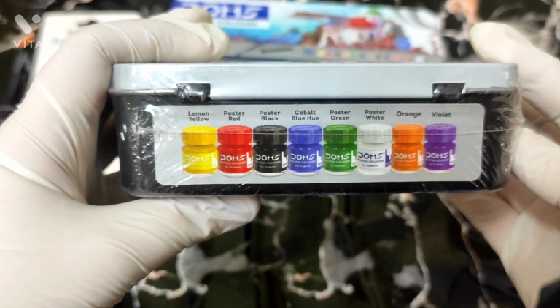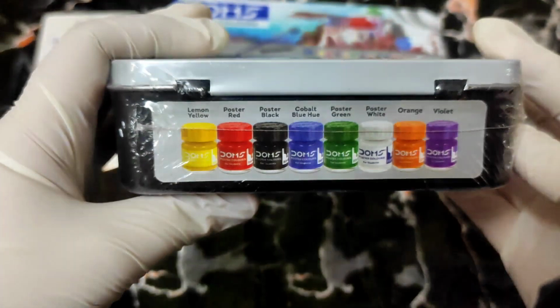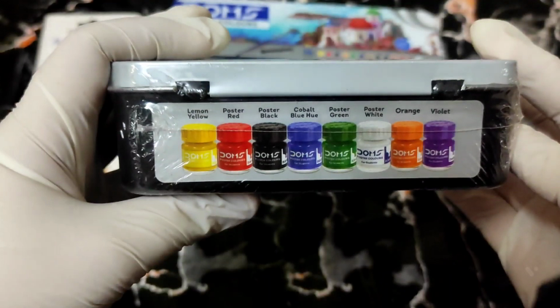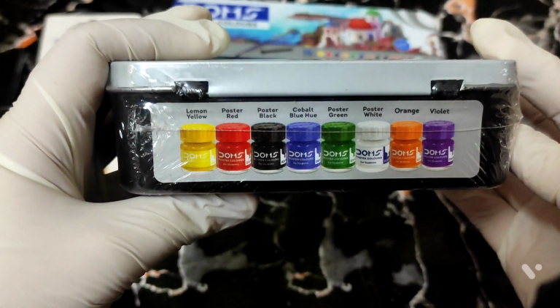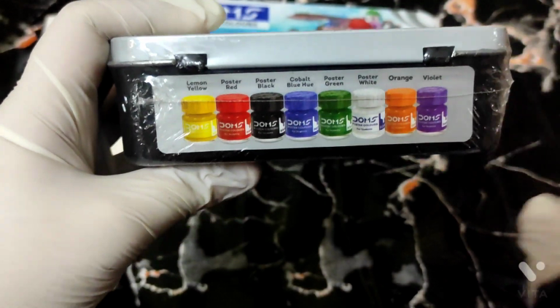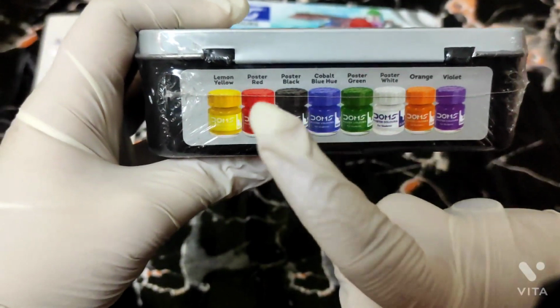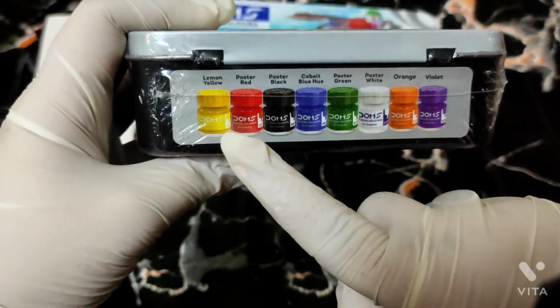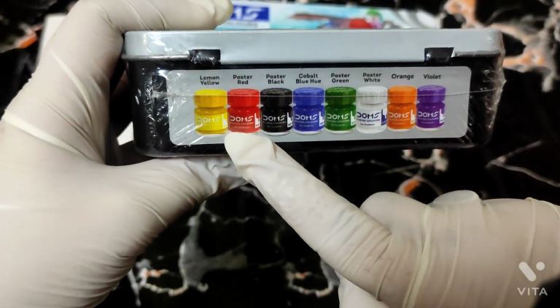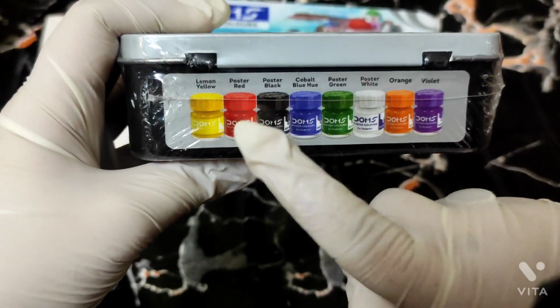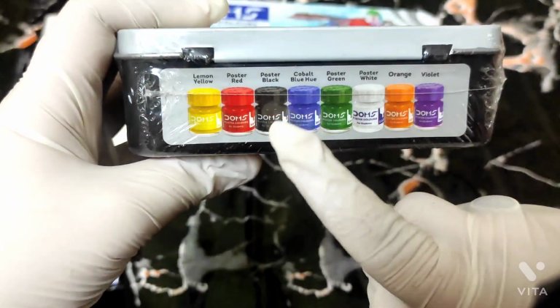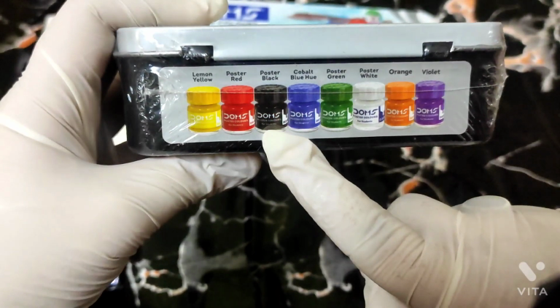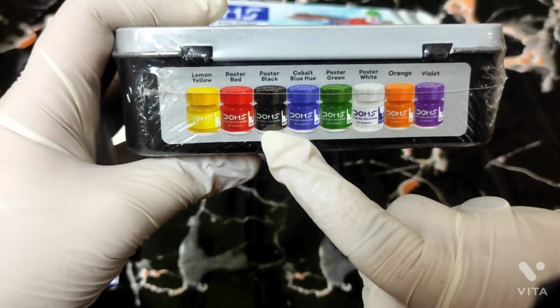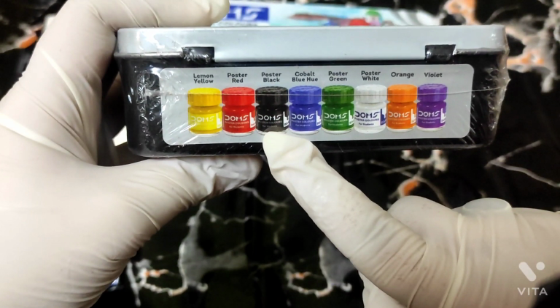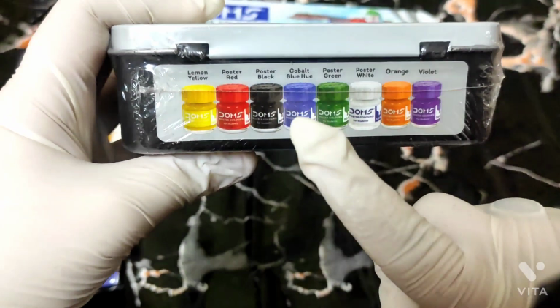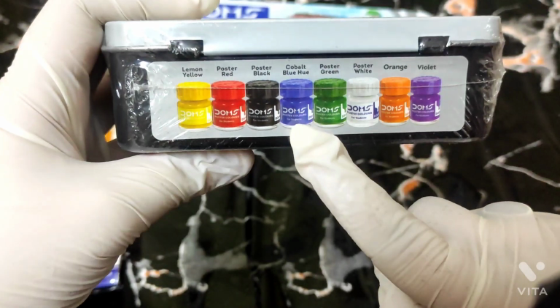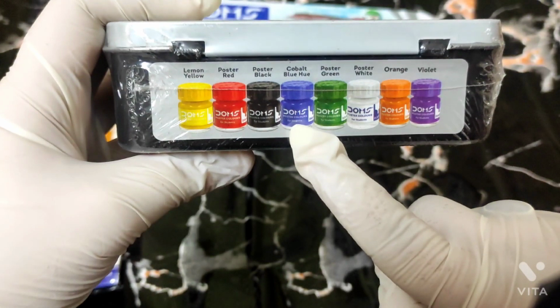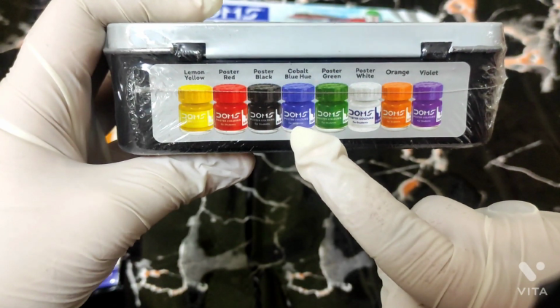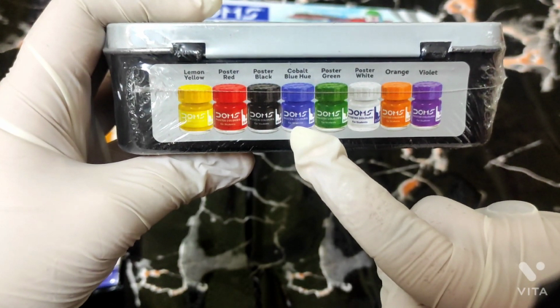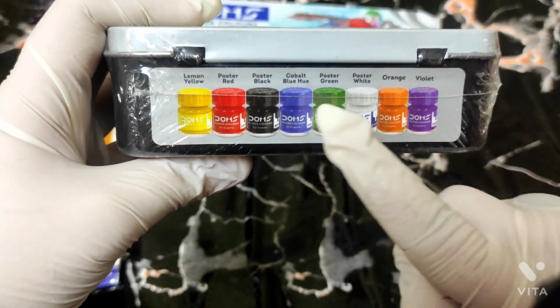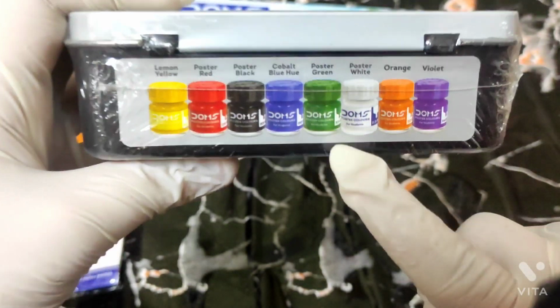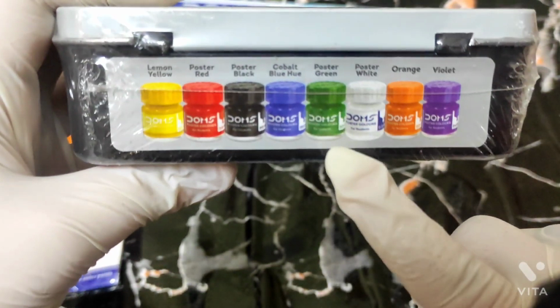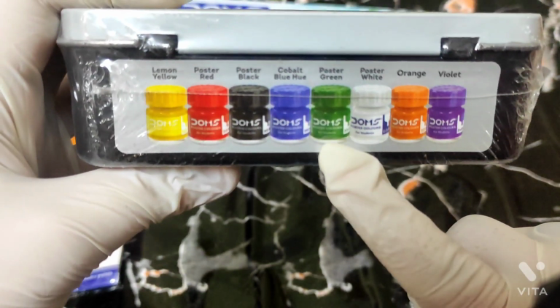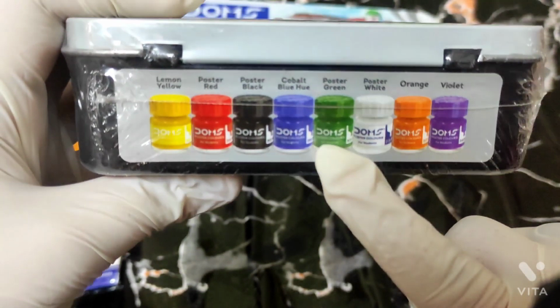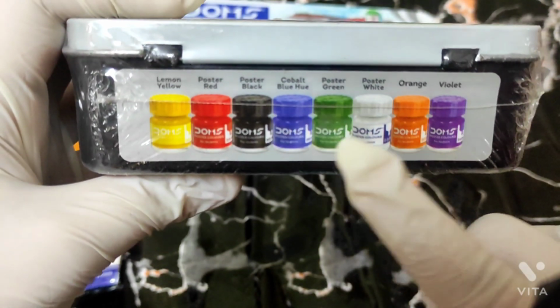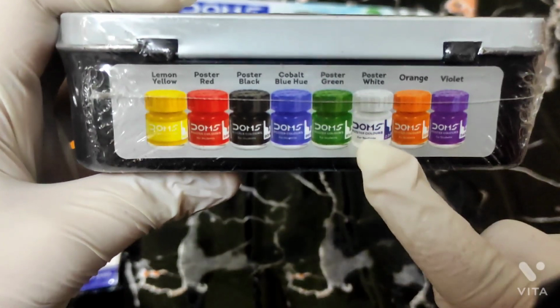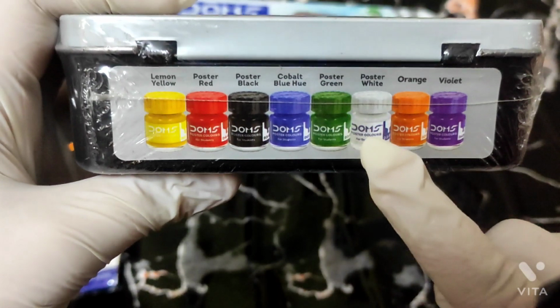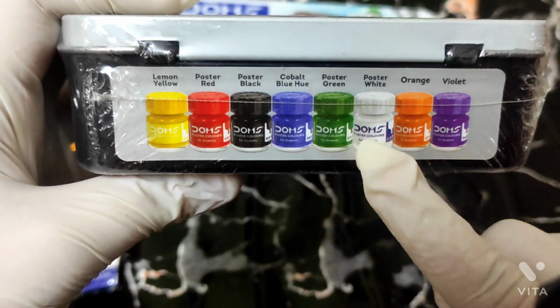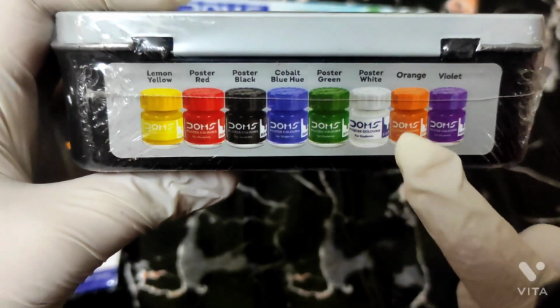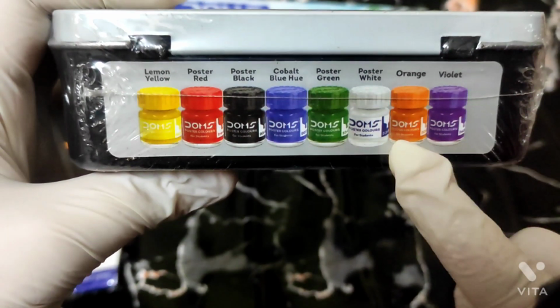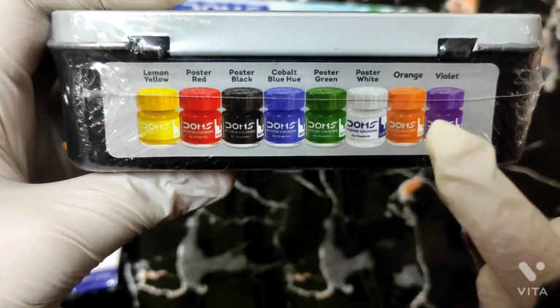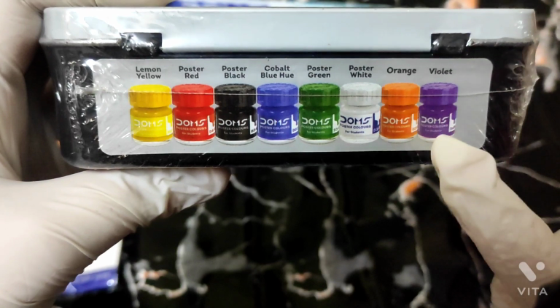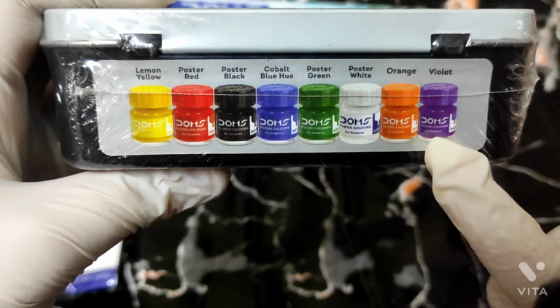The colors included are: Lemon Yellow, Poster Red, Poster Black, Cobalt Blue, Postal Green, Postal White, Orange, and Violet.